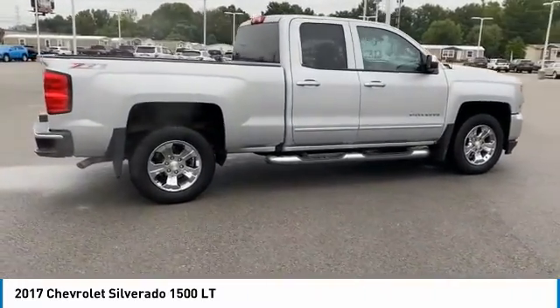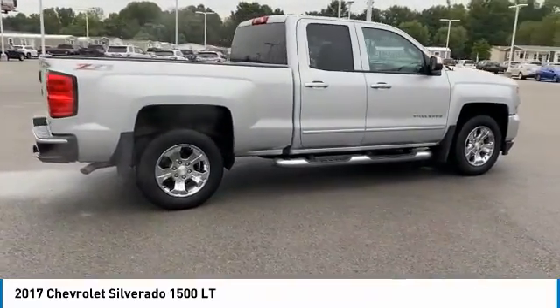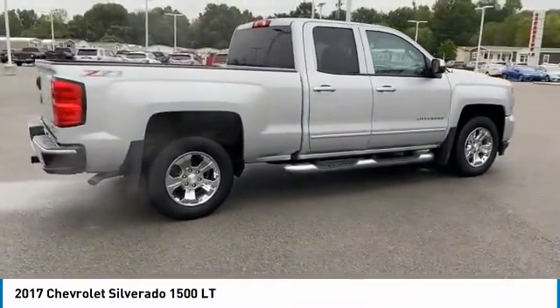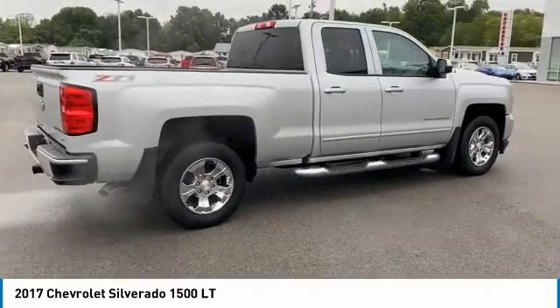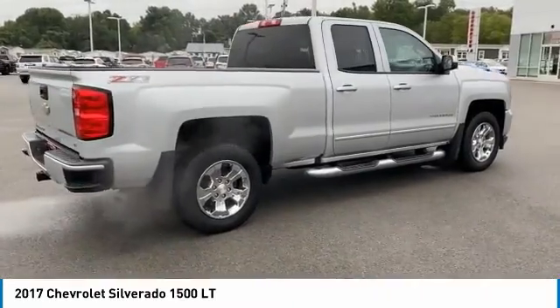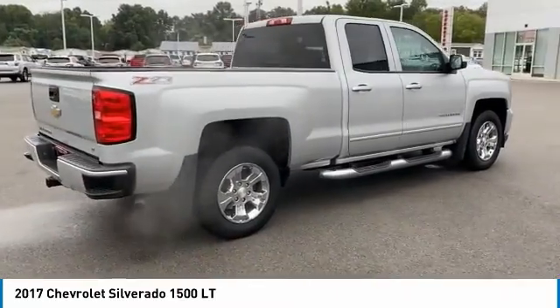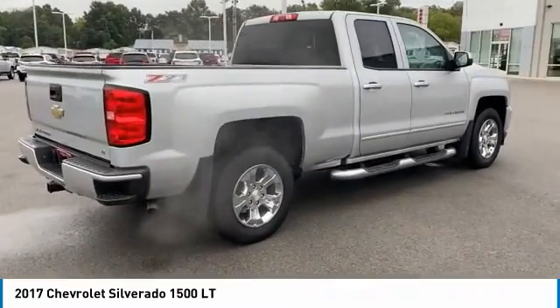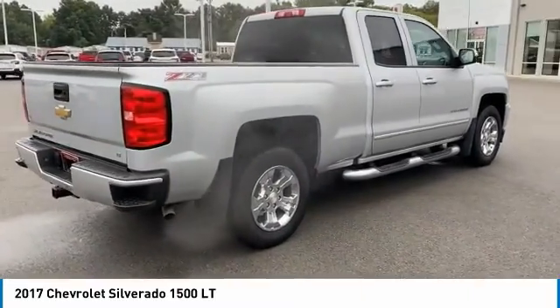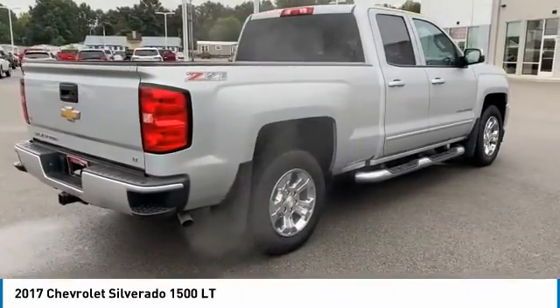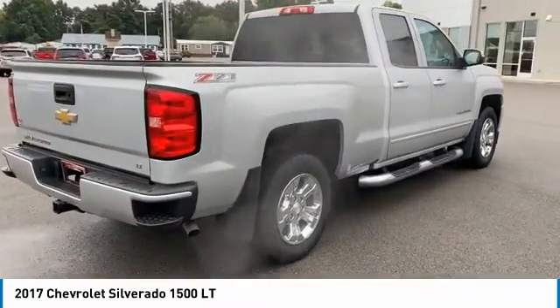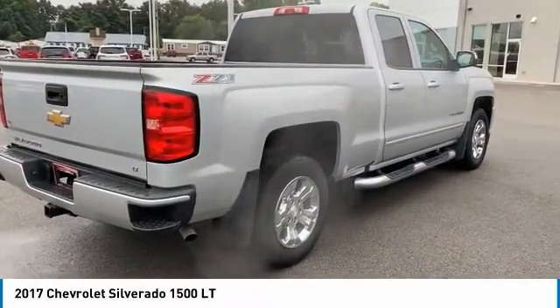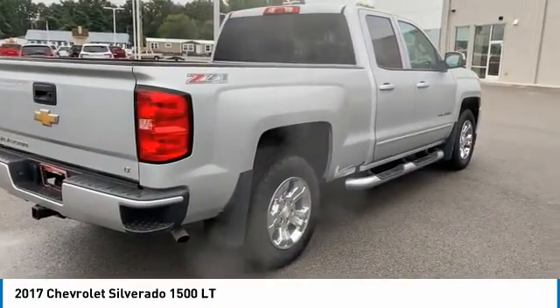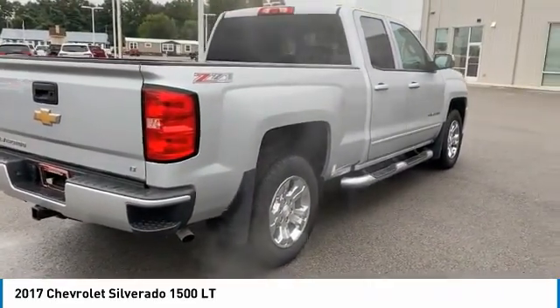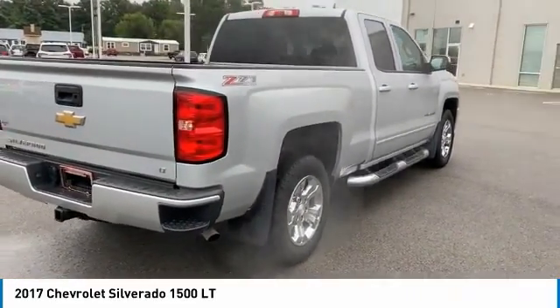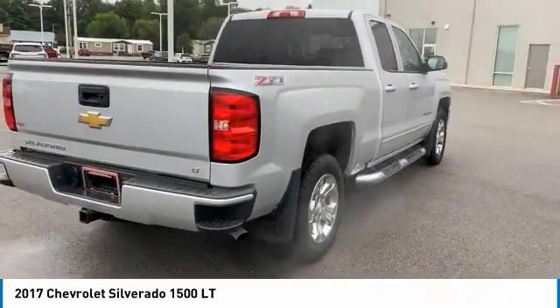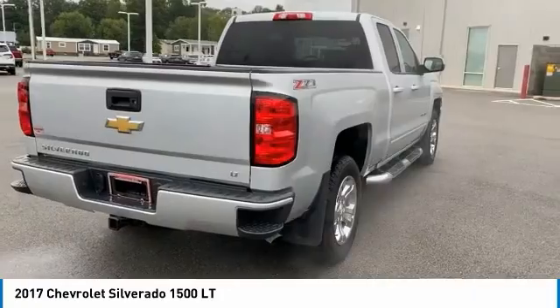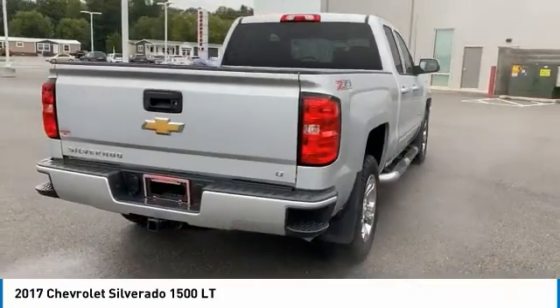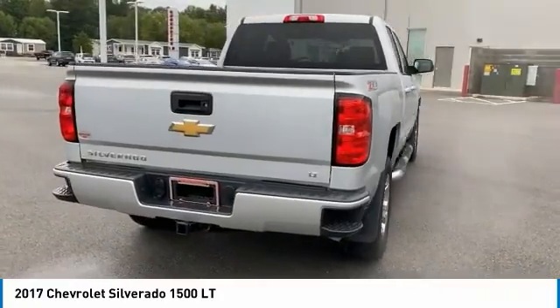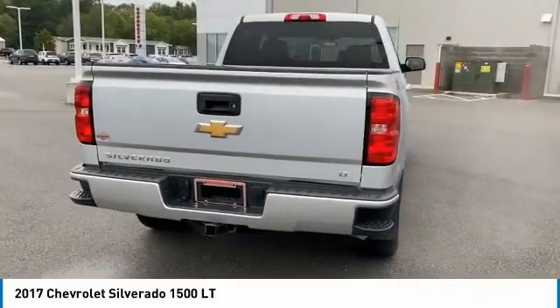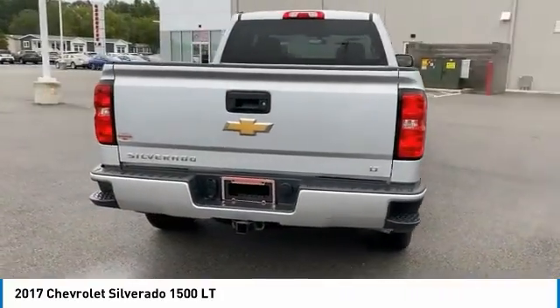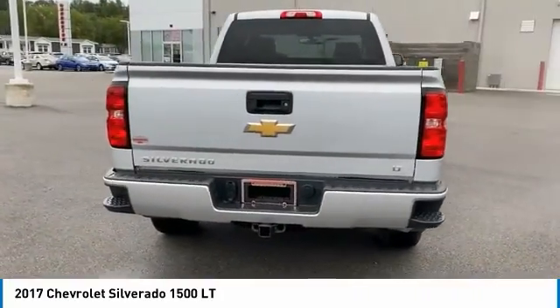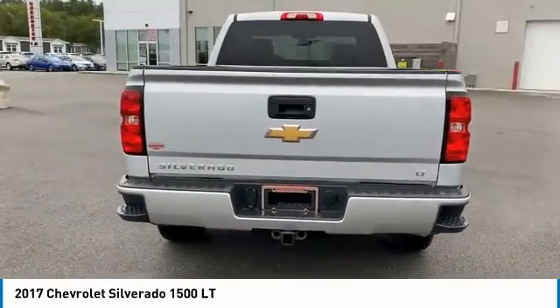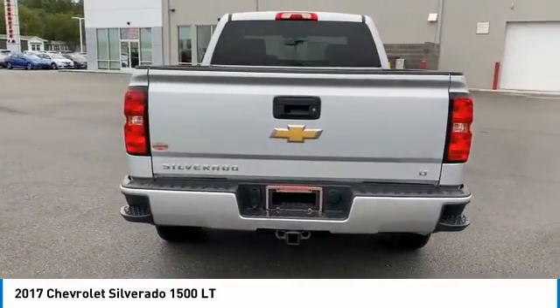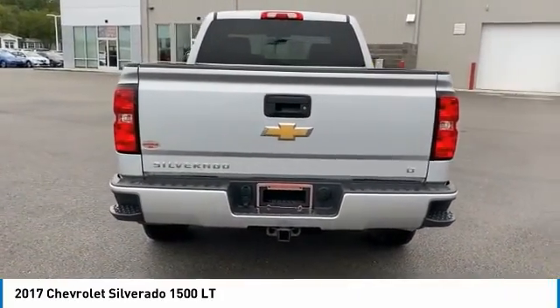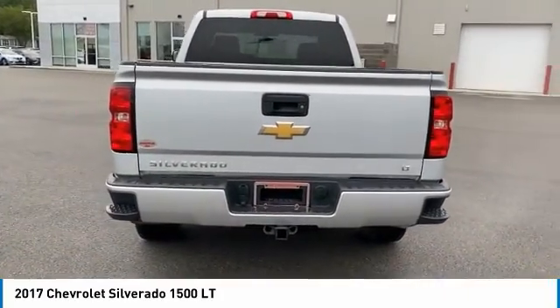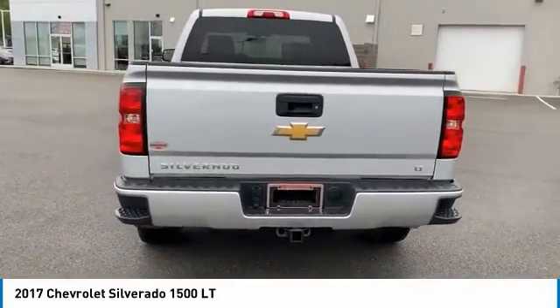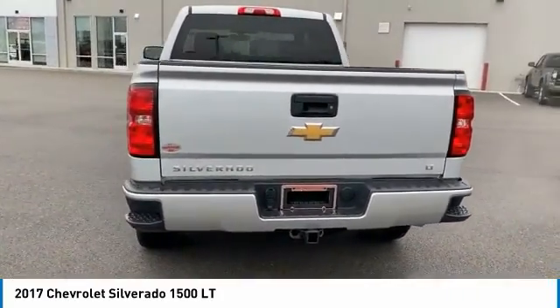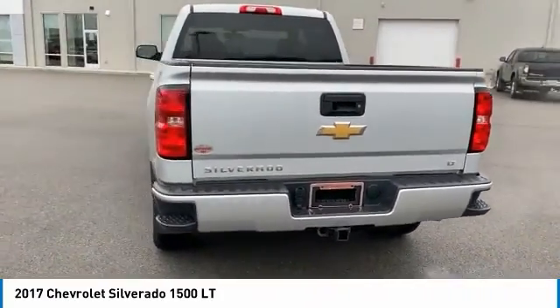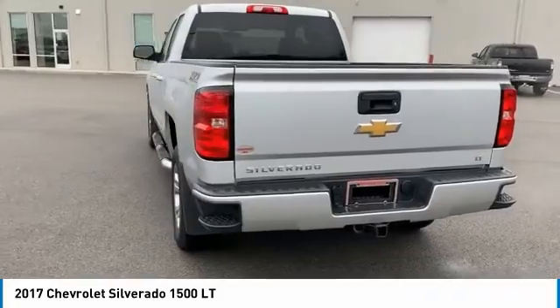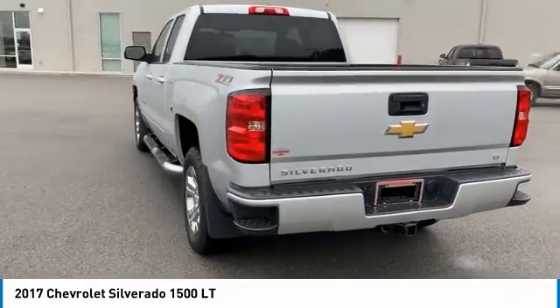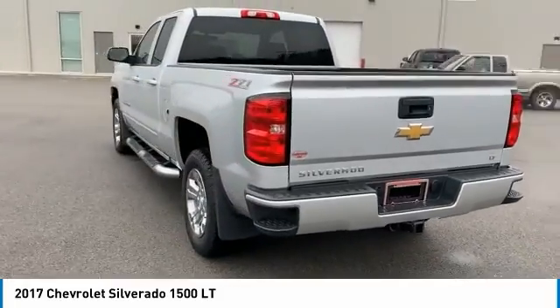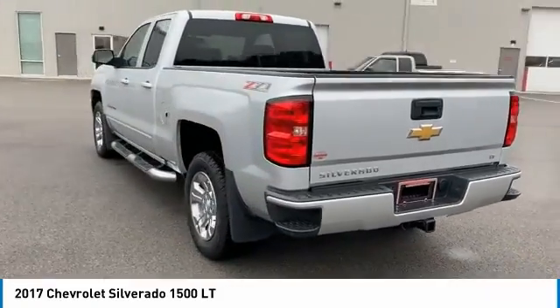Tire pressure monitoring system, 4-wheel drive, active grille shutters, traction control, stability control, roll stability control, remote keyless entry, power brakes, battery saver, braking assist.